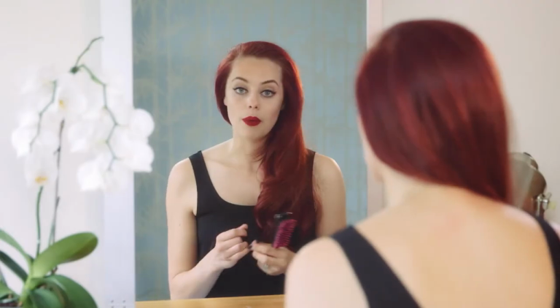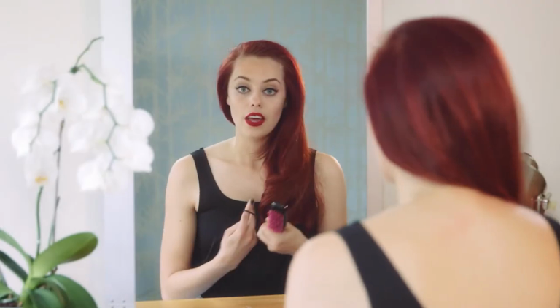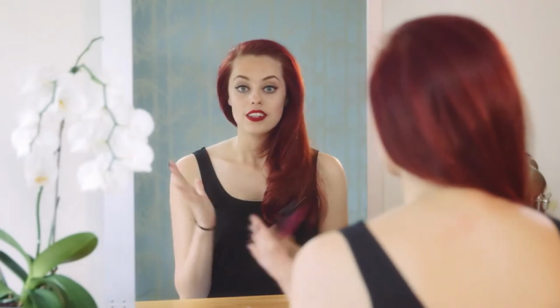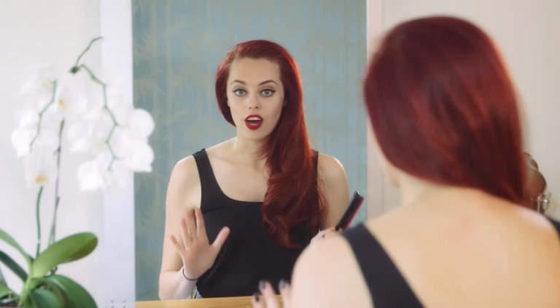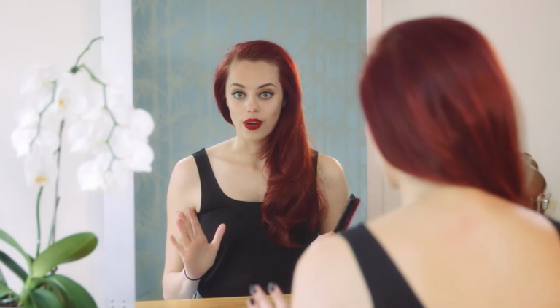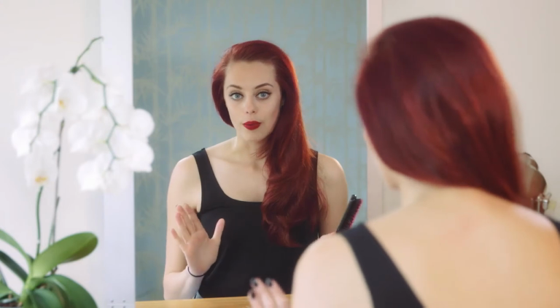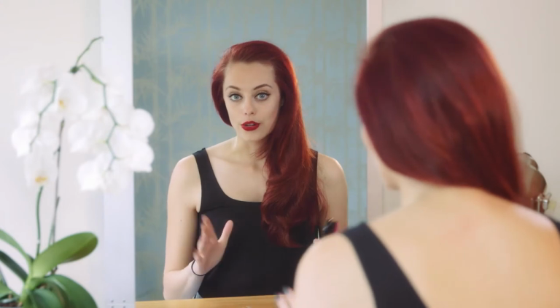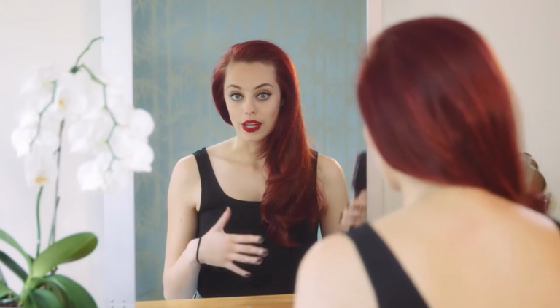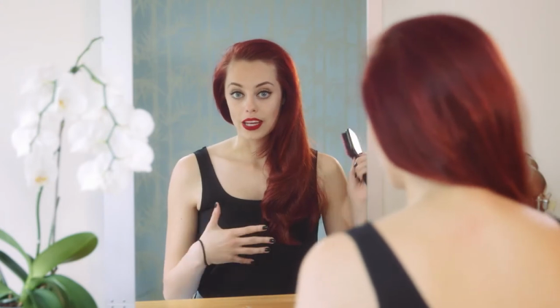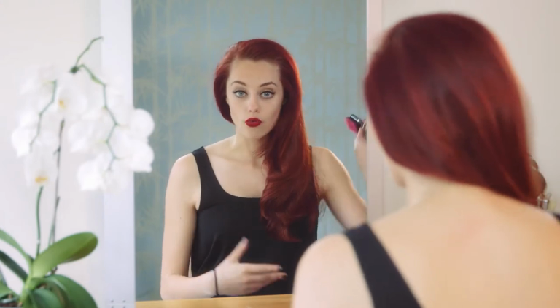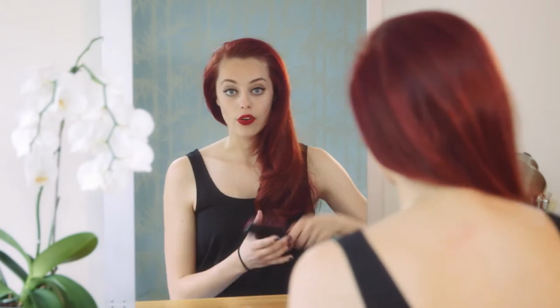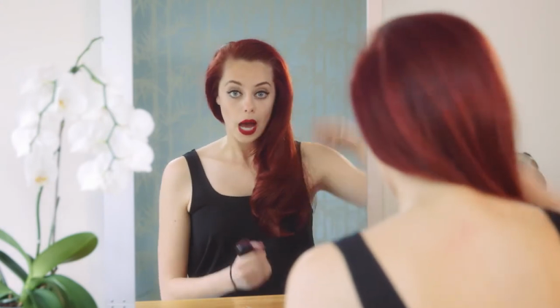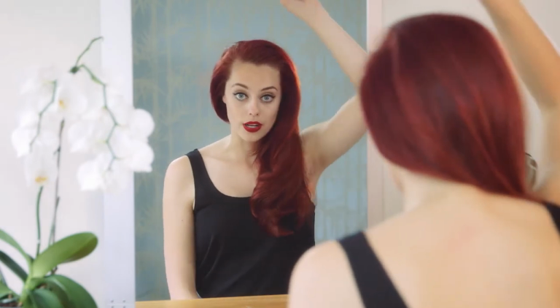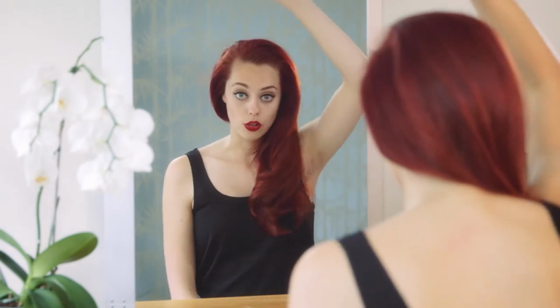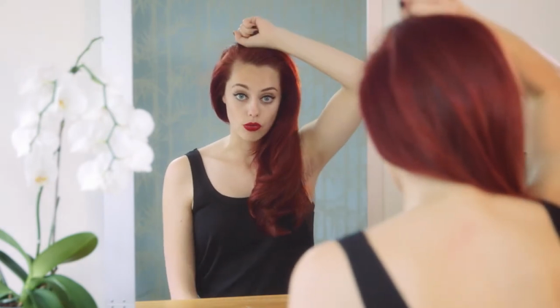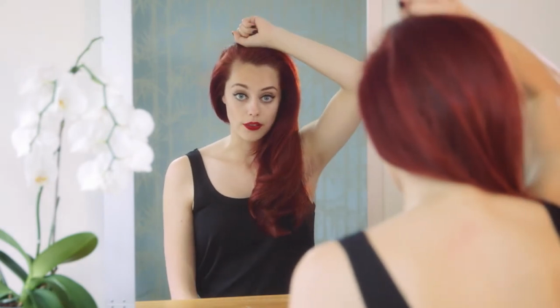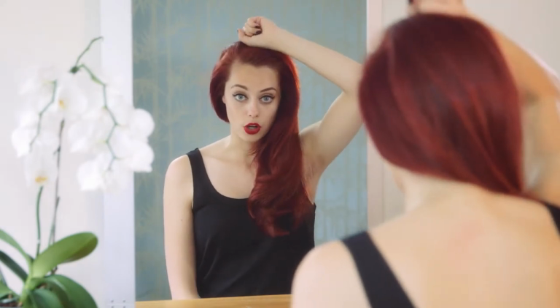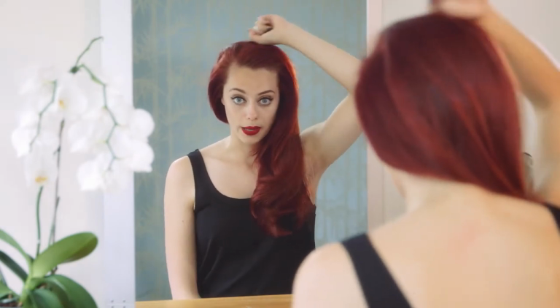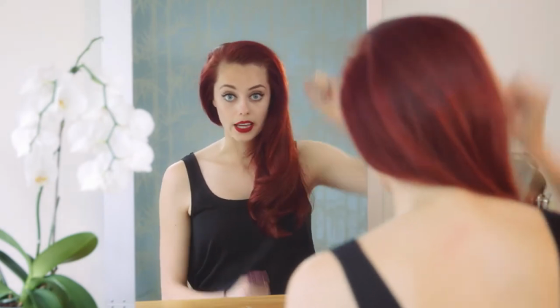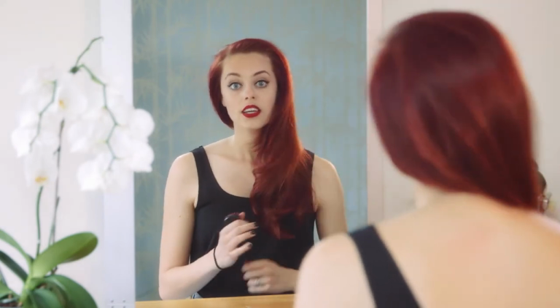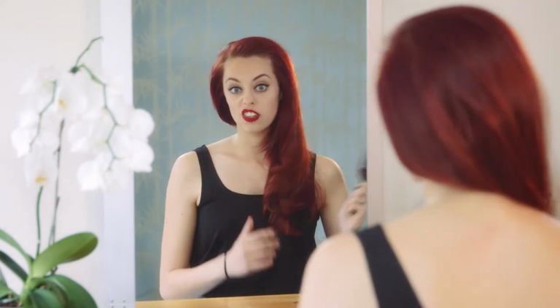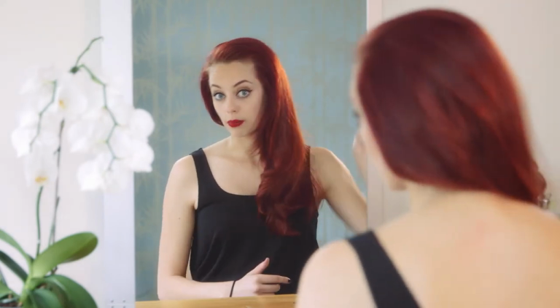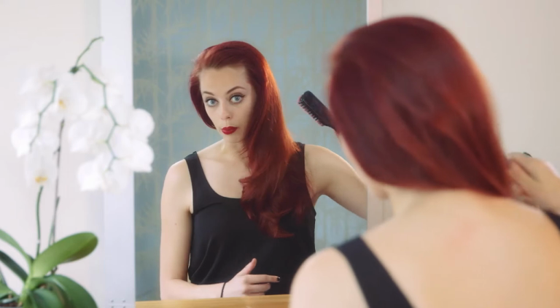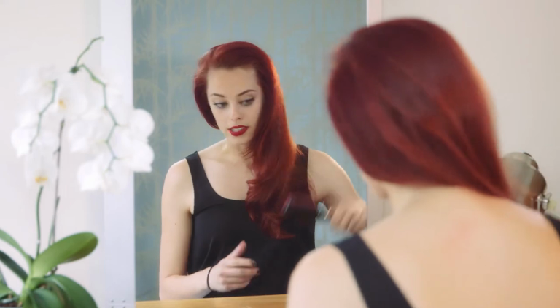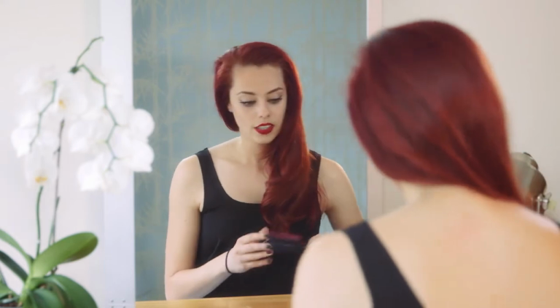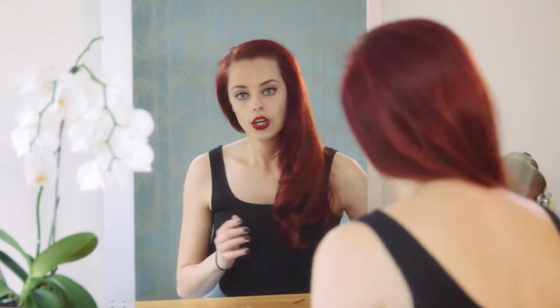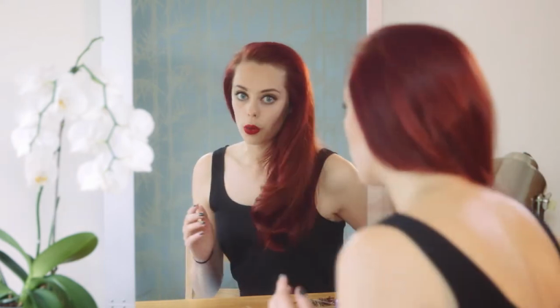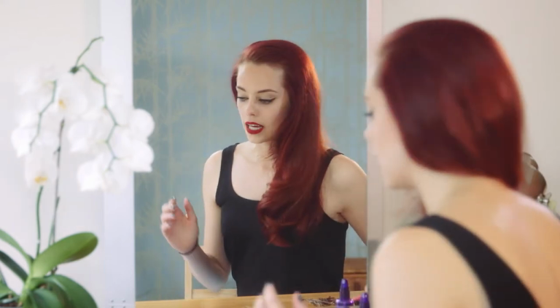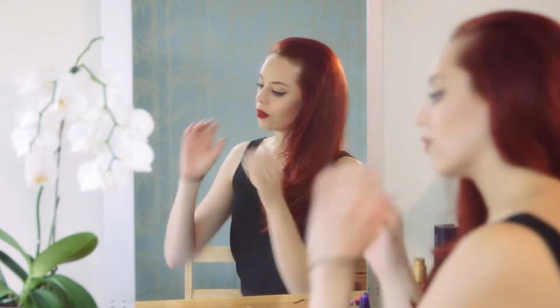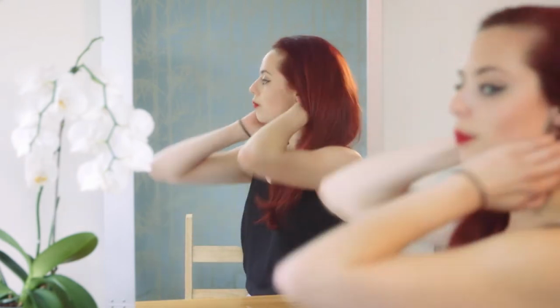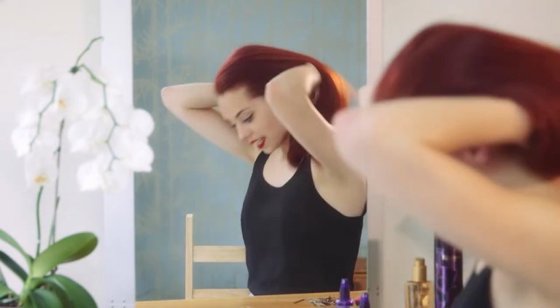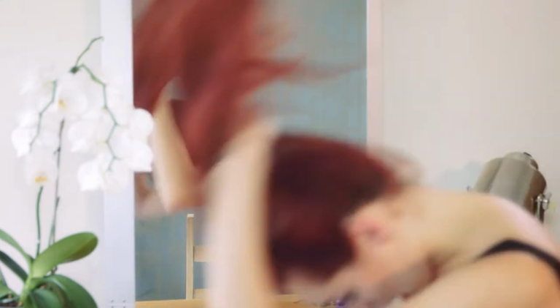So to start off with, I'm going to put it in a really, really high ponytail, just right at the very top of my head. To do this, I'm going to put my head upside down — makes it easier.